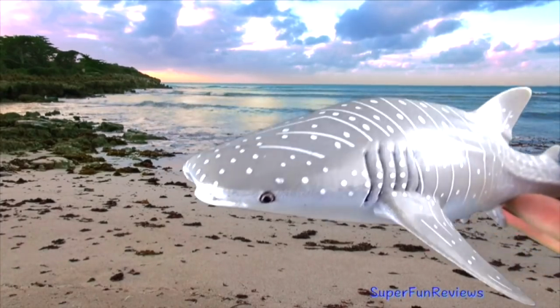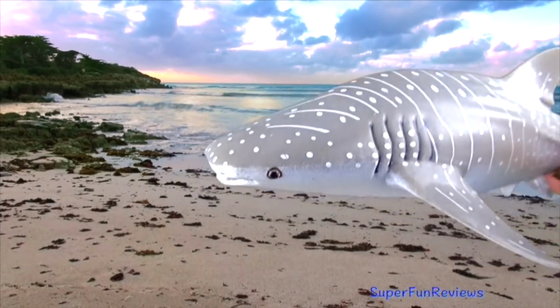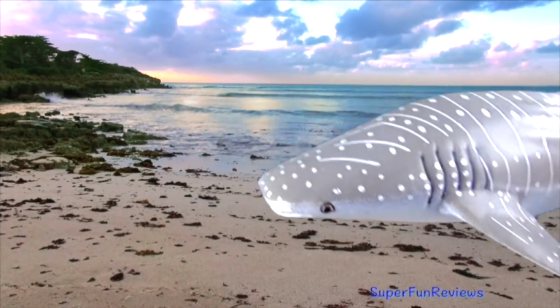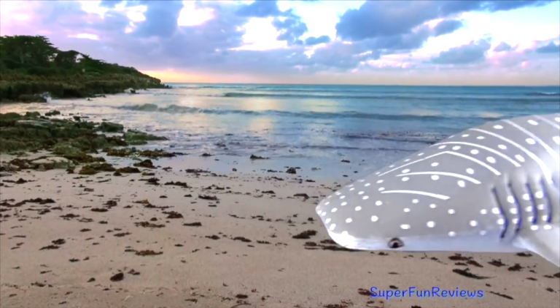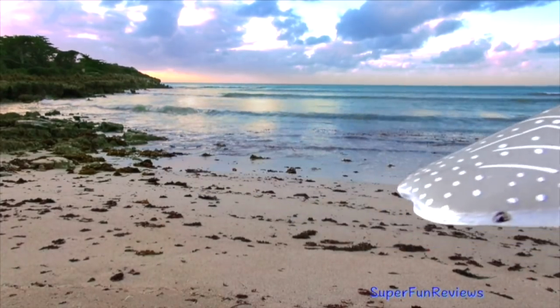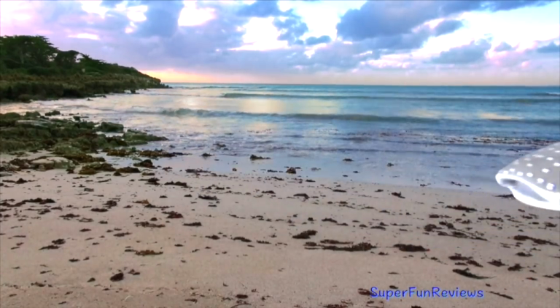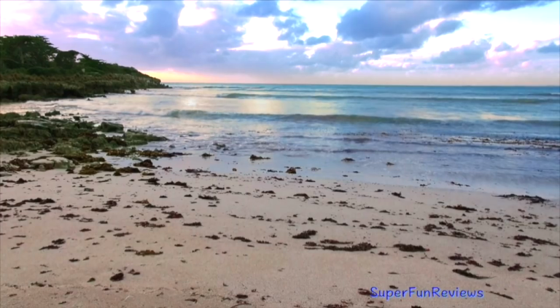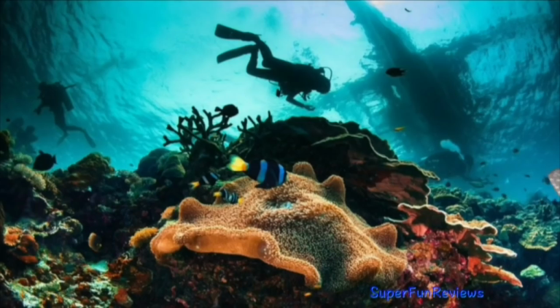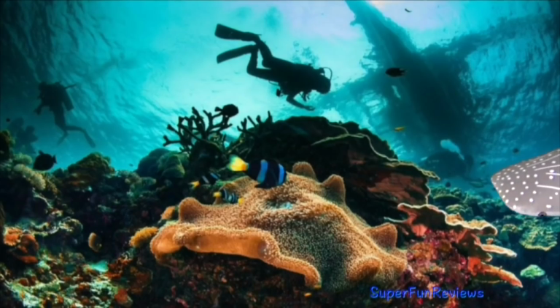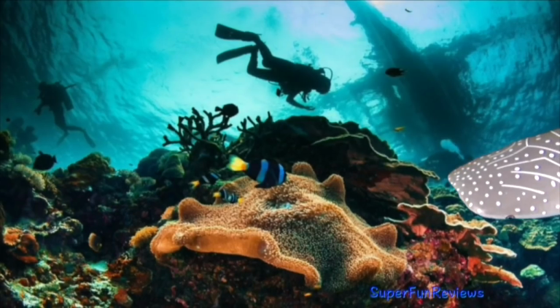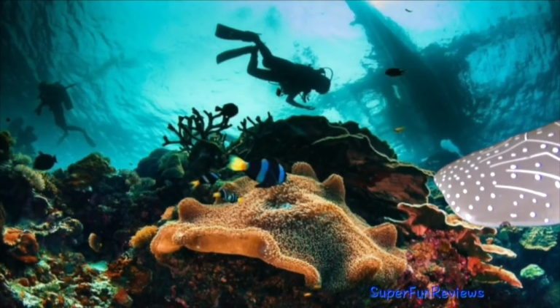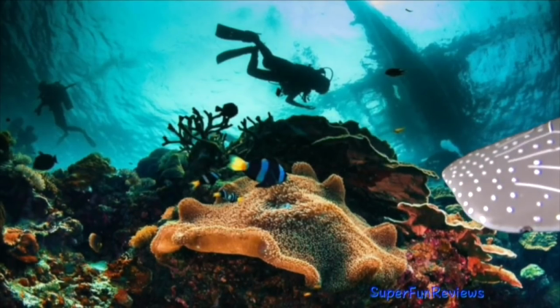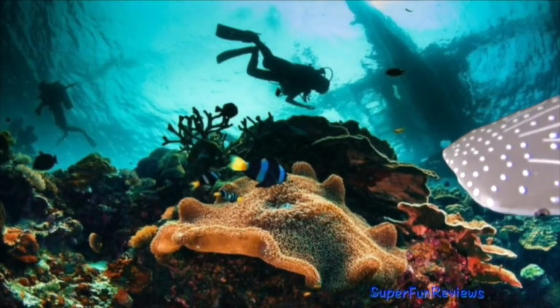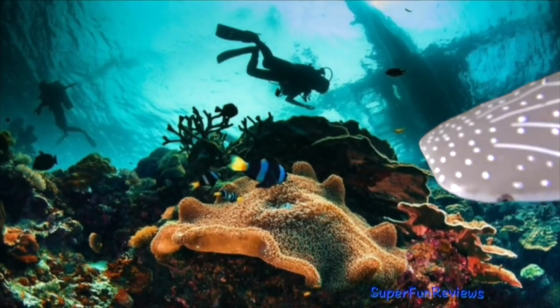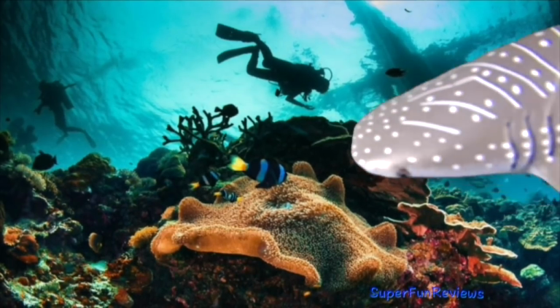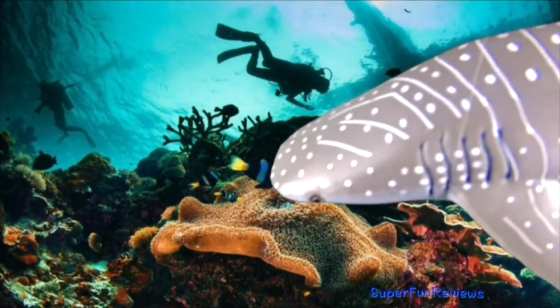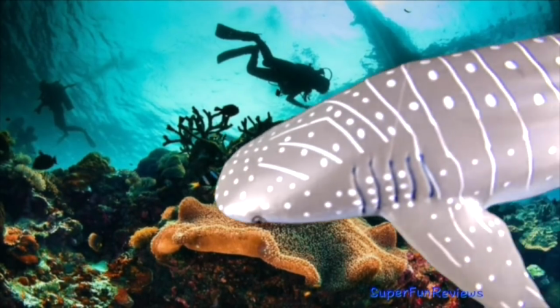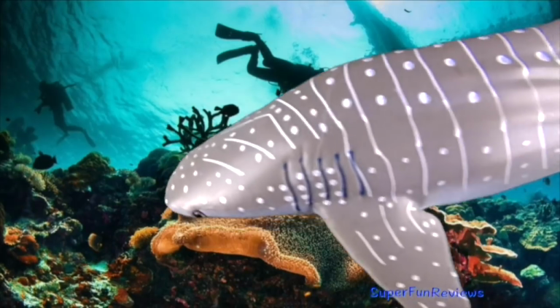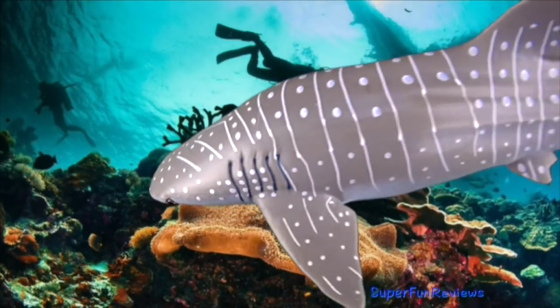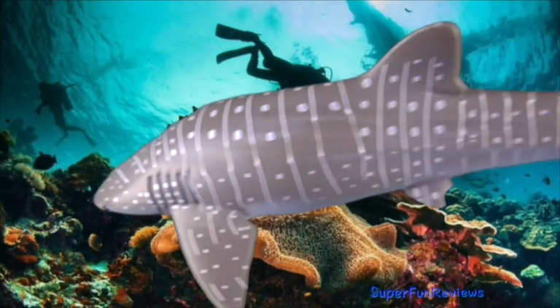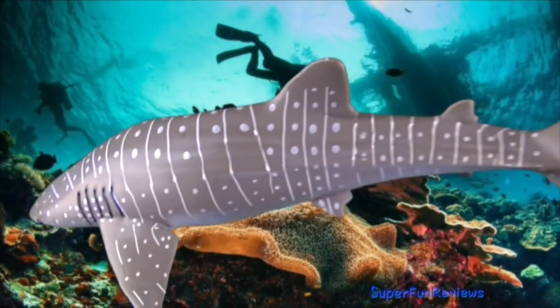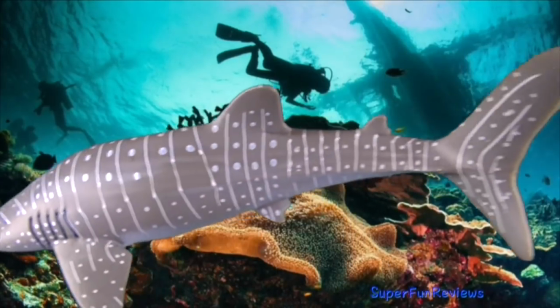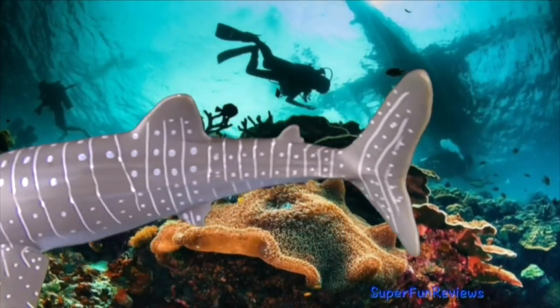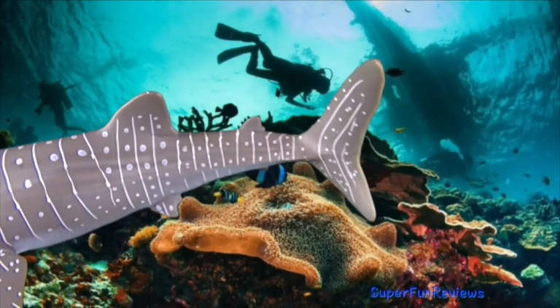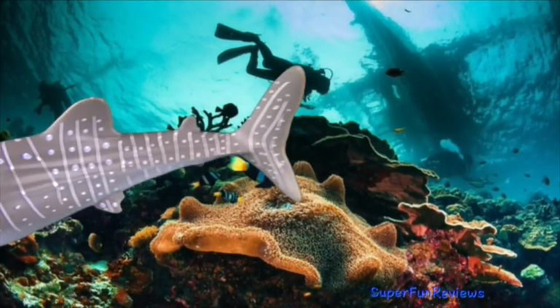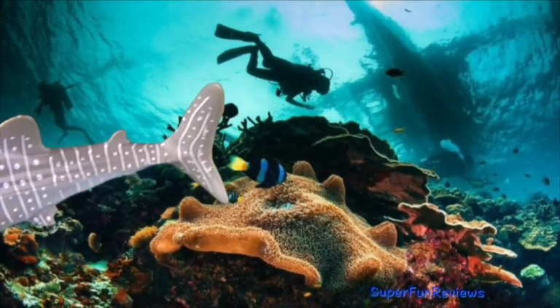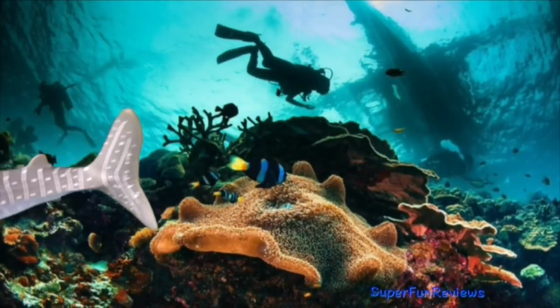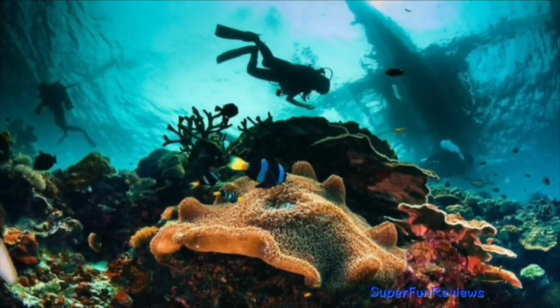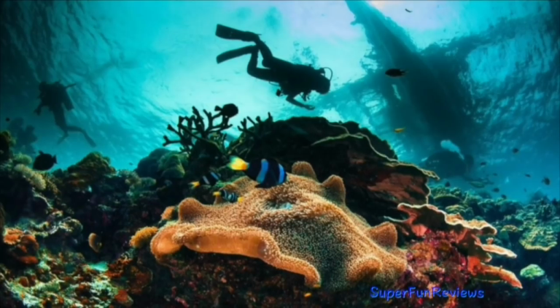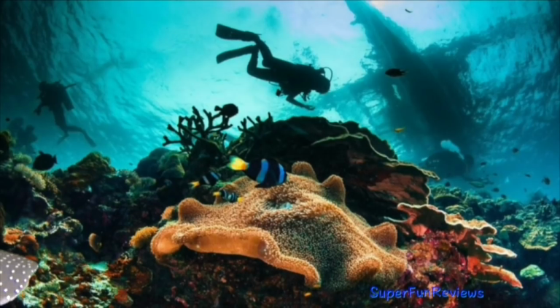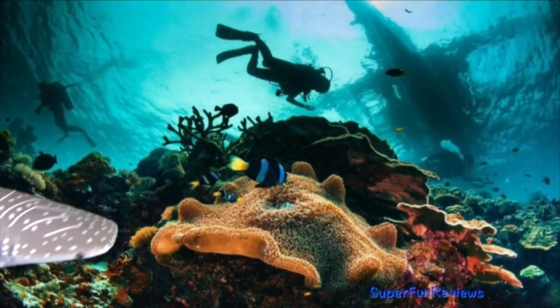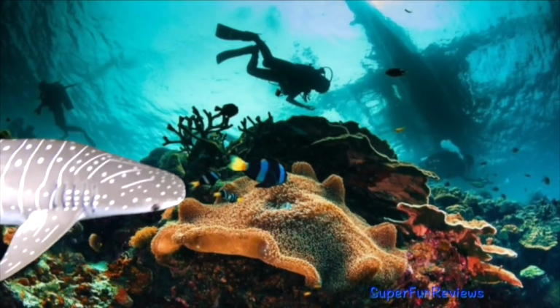Whale sharks live in tropical seas. They migrate every spring to the continental shelf of the central west coast of Australia, where there is a lot of plankton. Give a thumbs up if you like sea creatures.